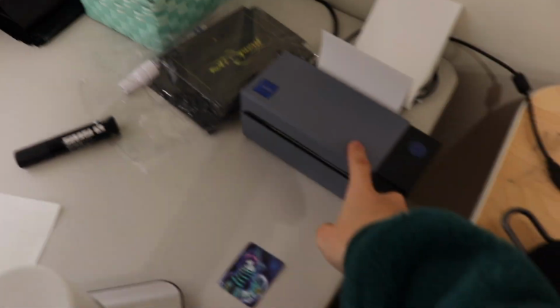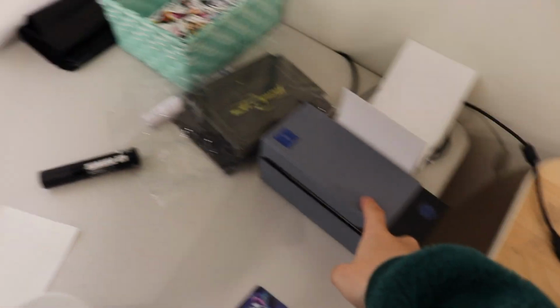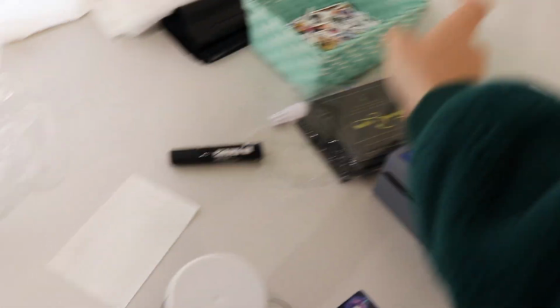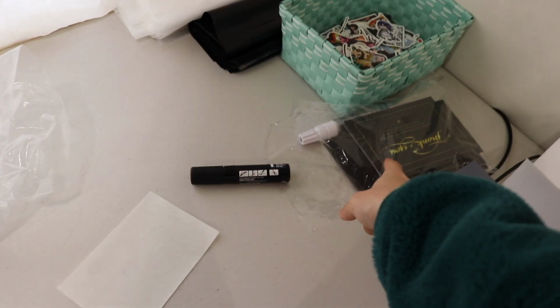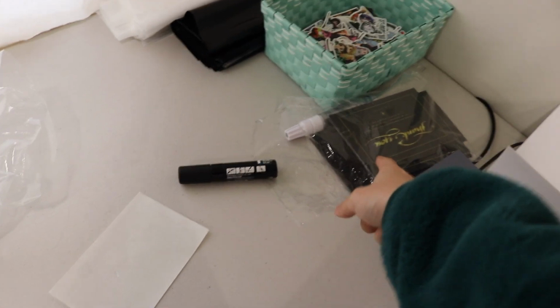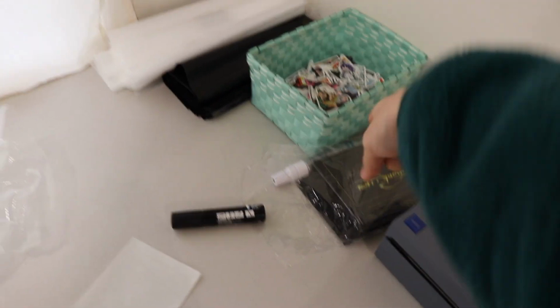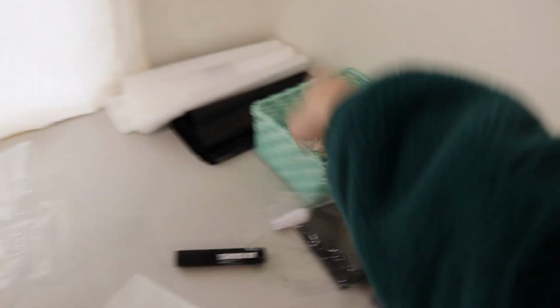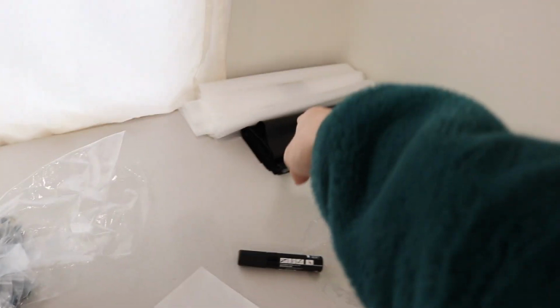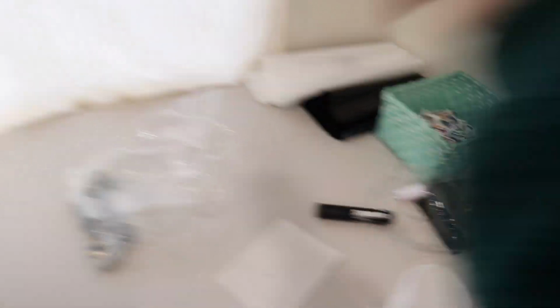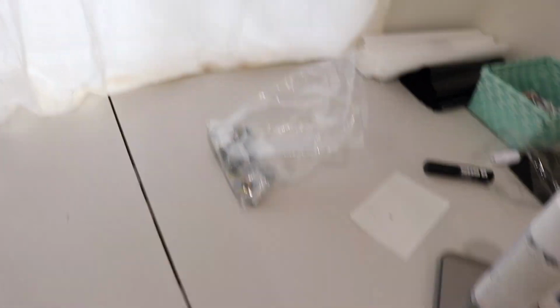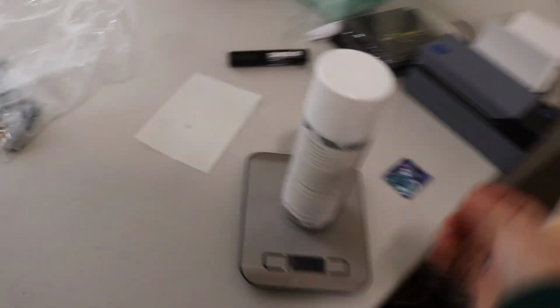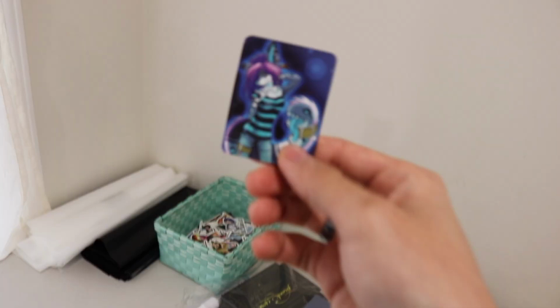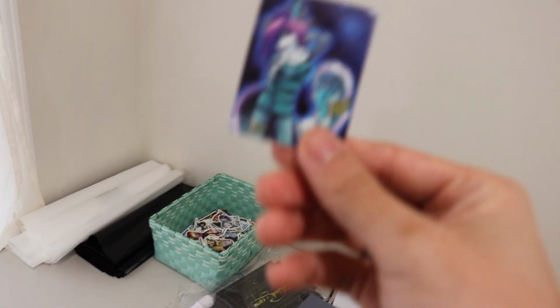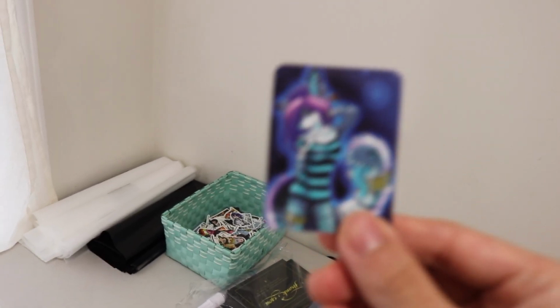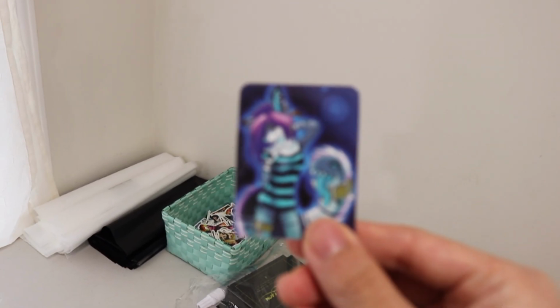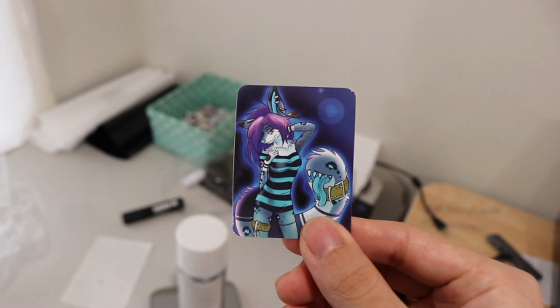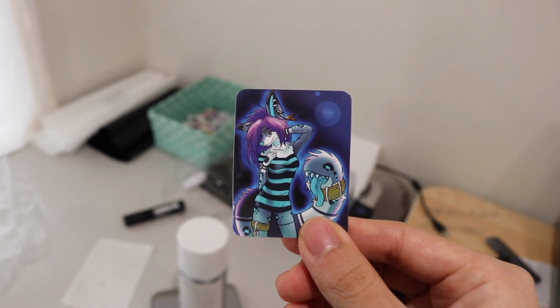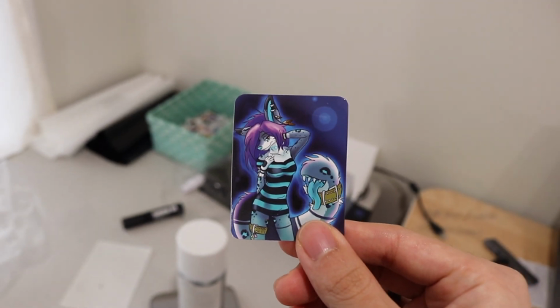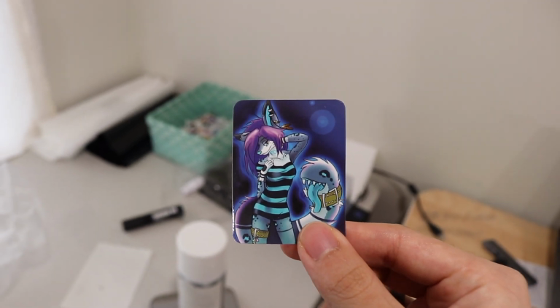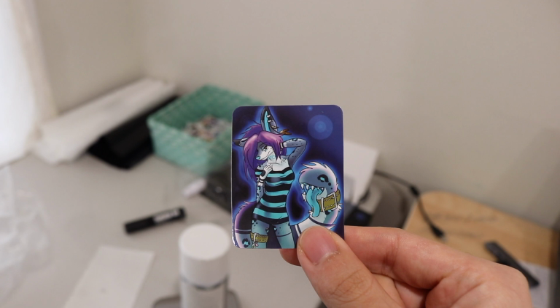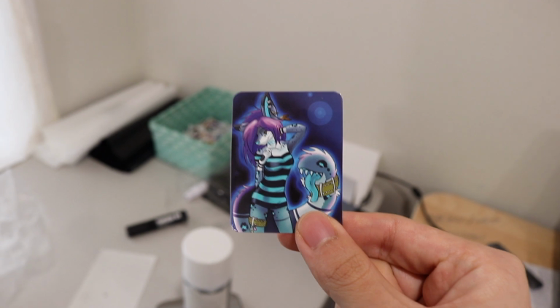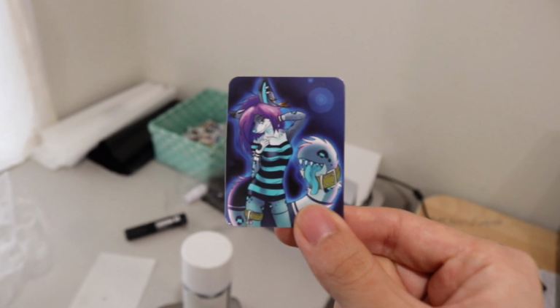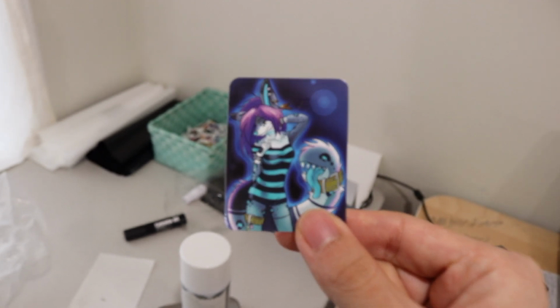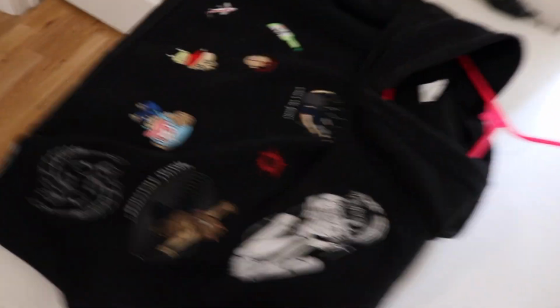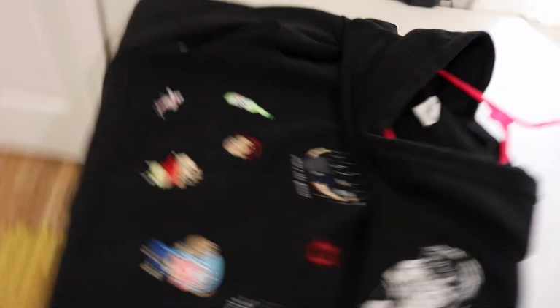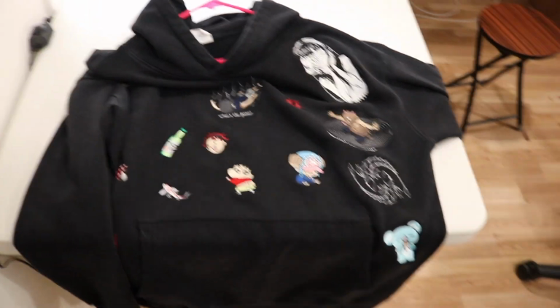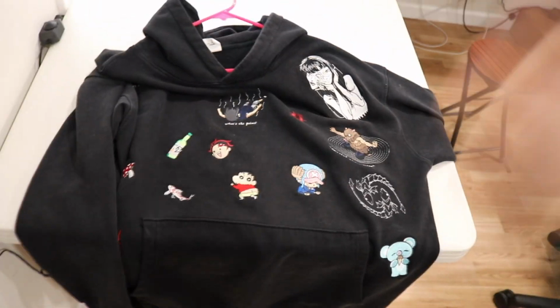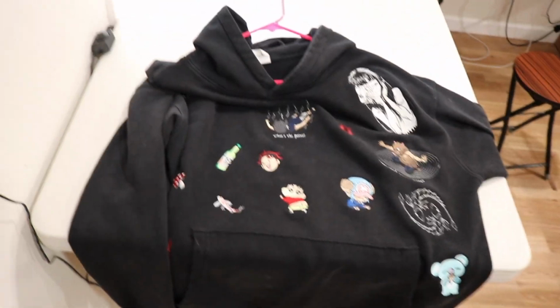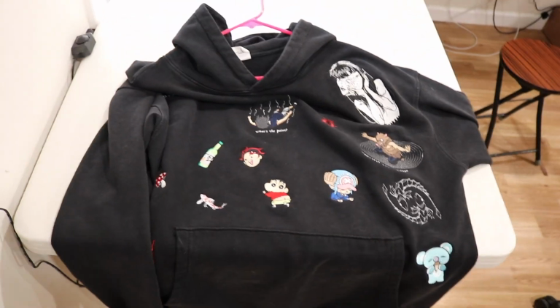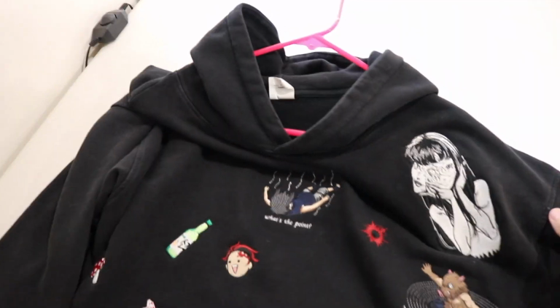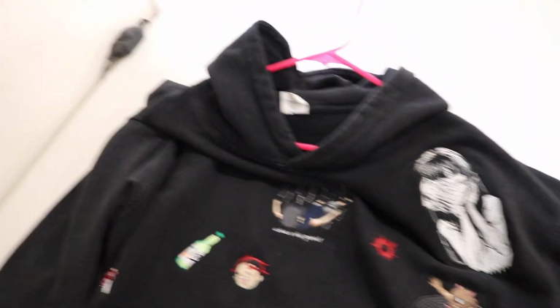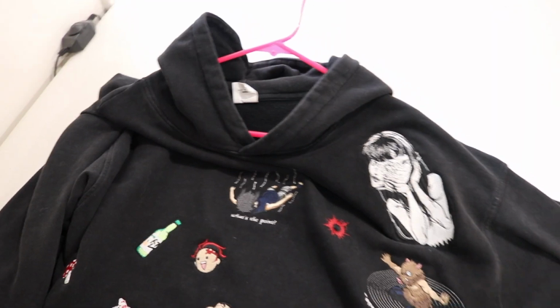Over here is where I pack my orders usually. Here I have my Rollo printer, here I have my thank you card stickers, packaging, pins, and look at this beautiful sticker — don't flood the DMs, check it out.